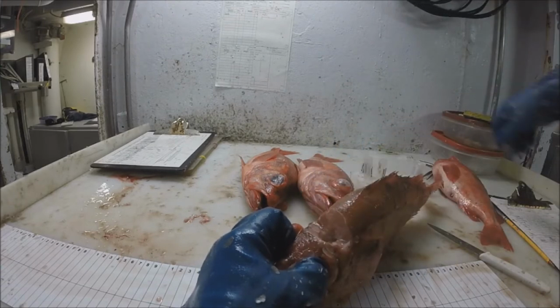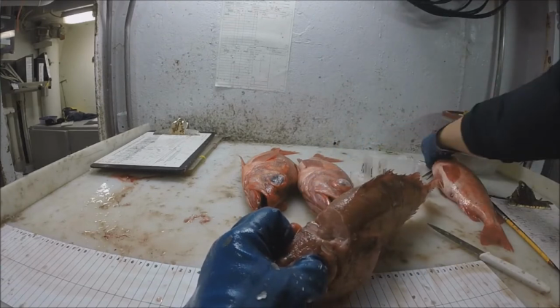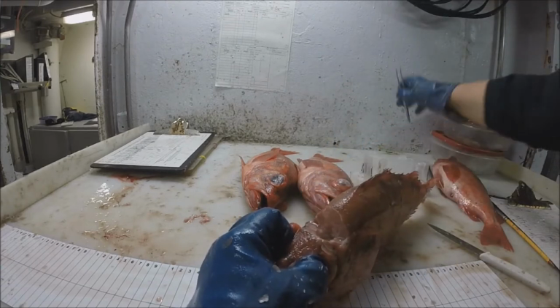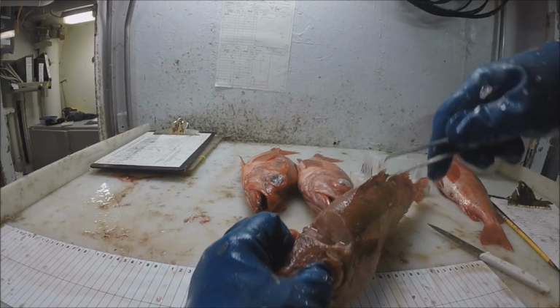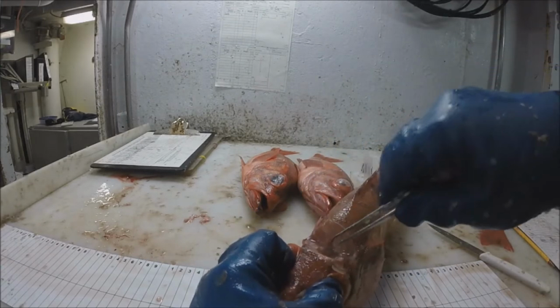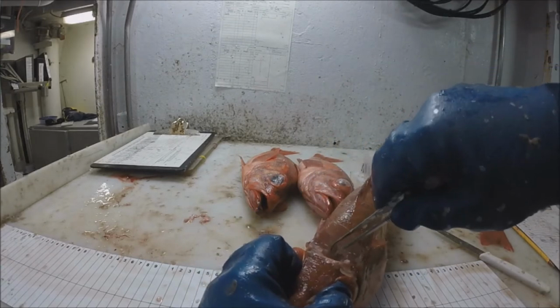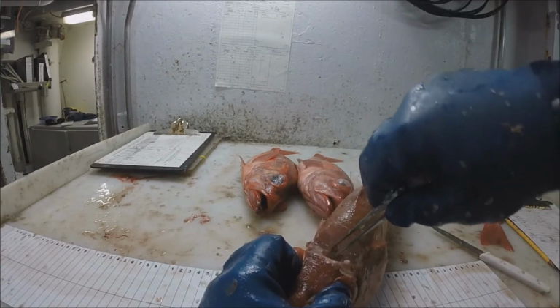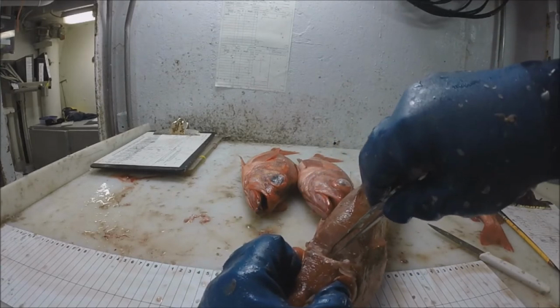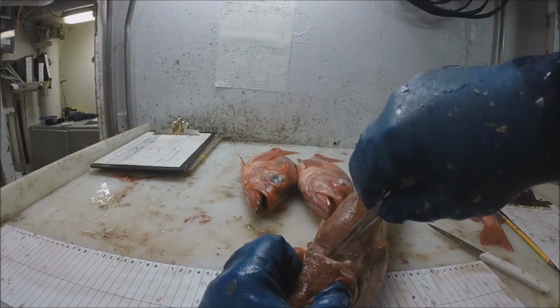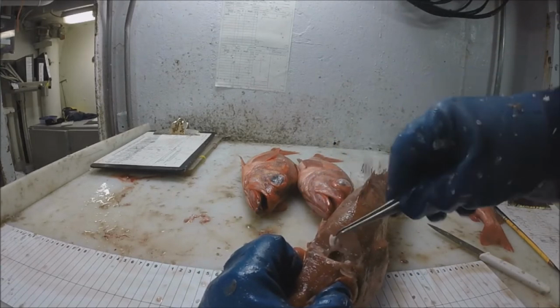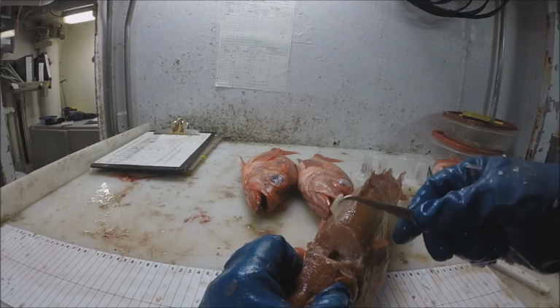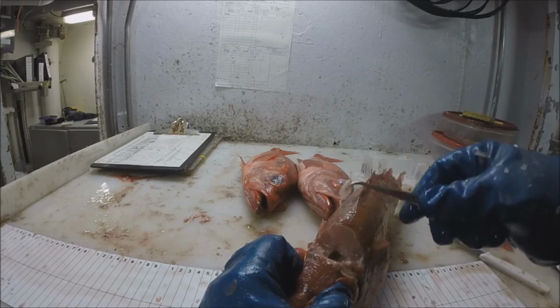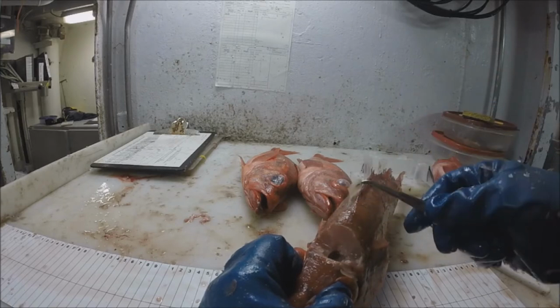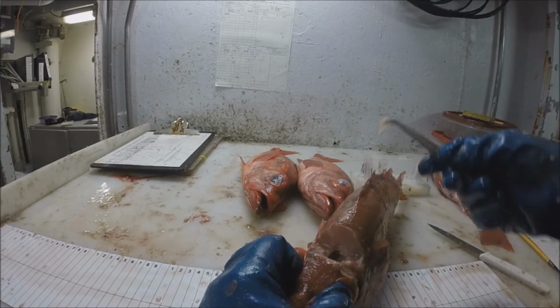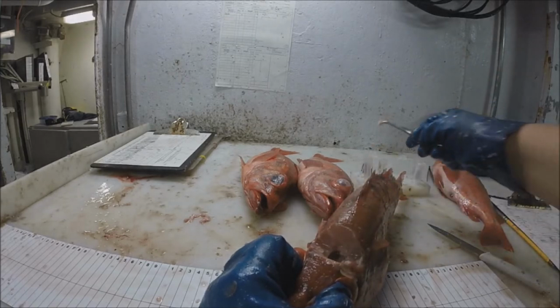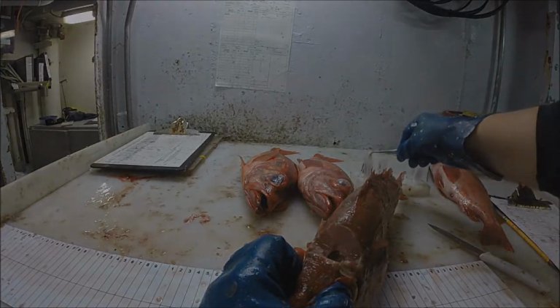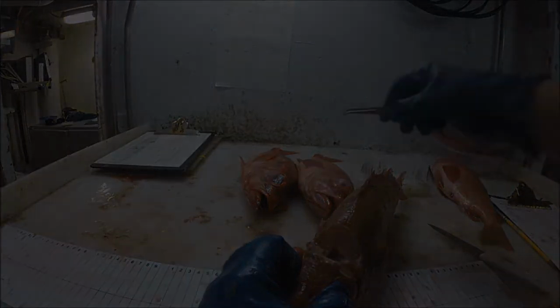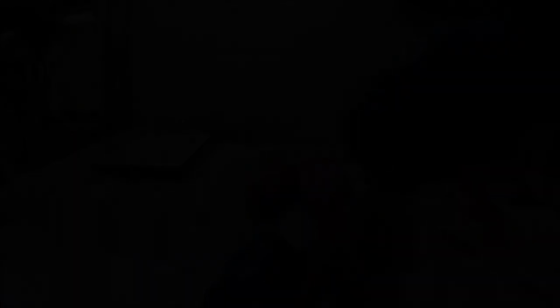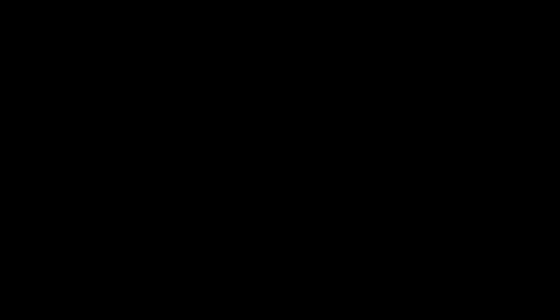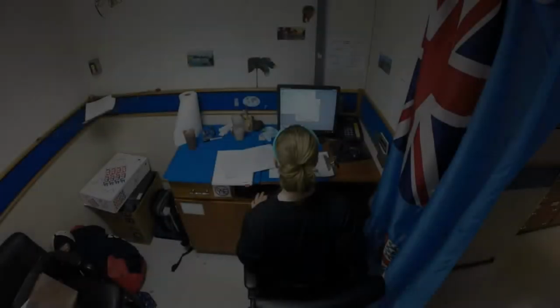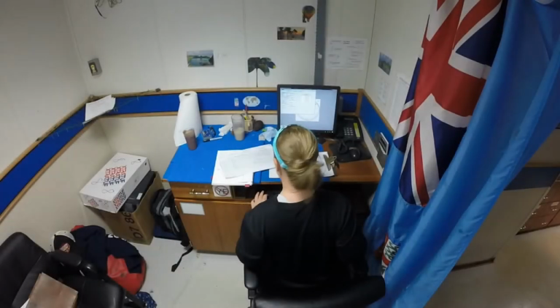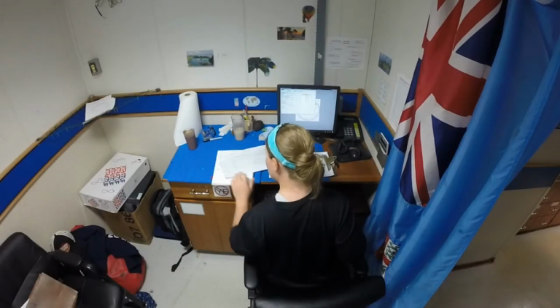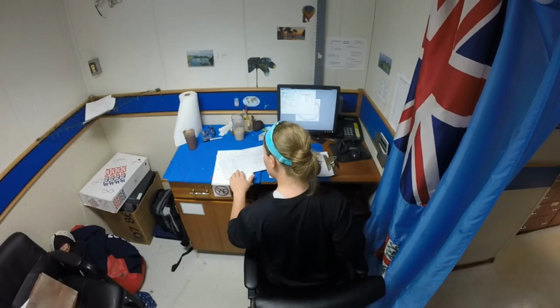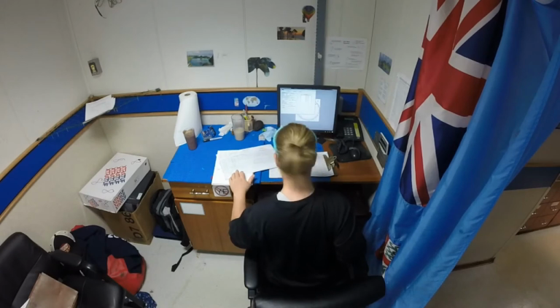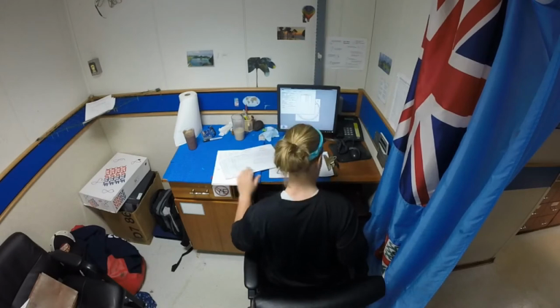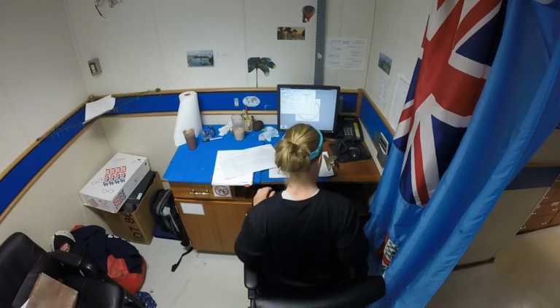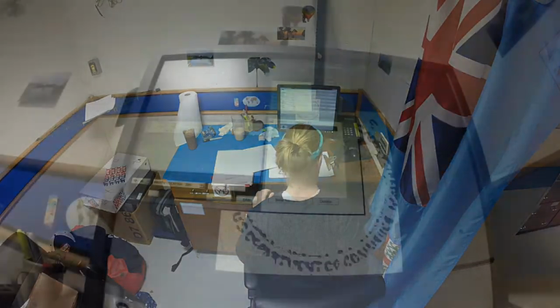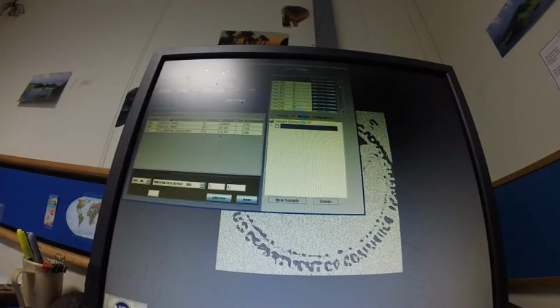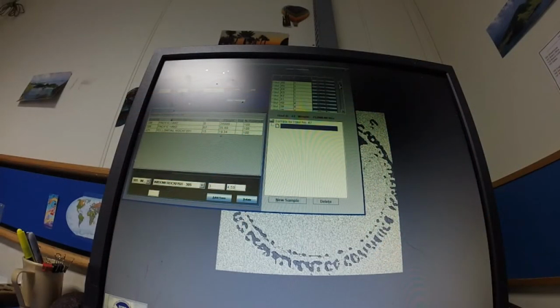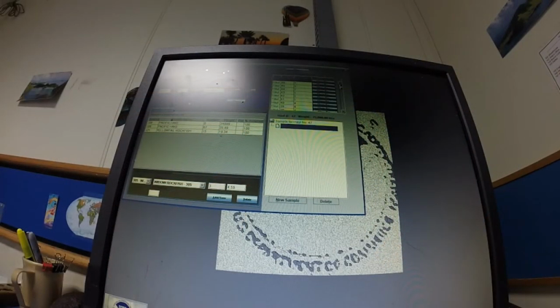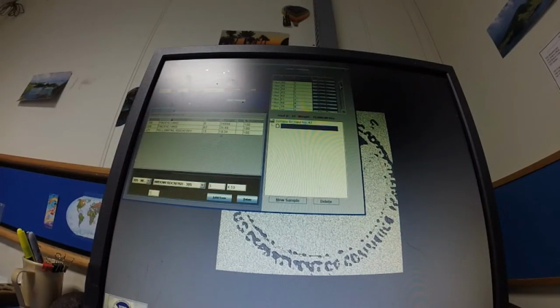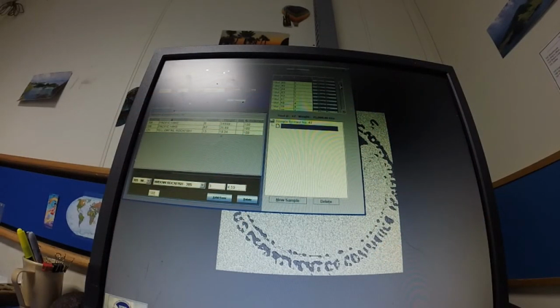When all of the specimens are collected and the species composition is completed, it's time to go to Atlas, where the data is entered and the checks are repeated.